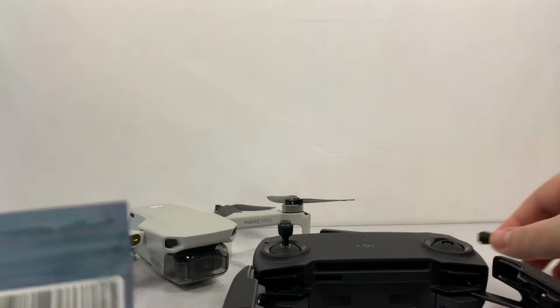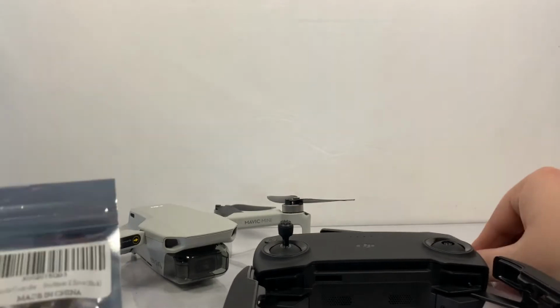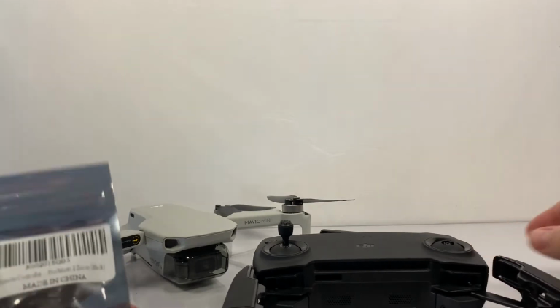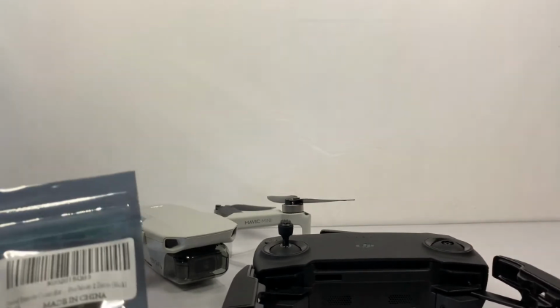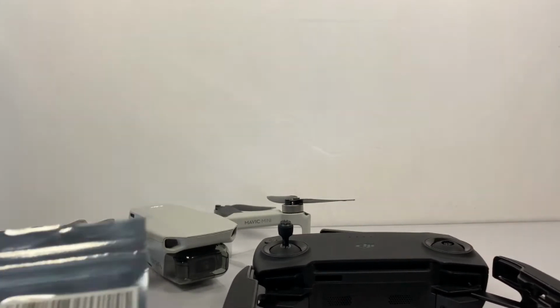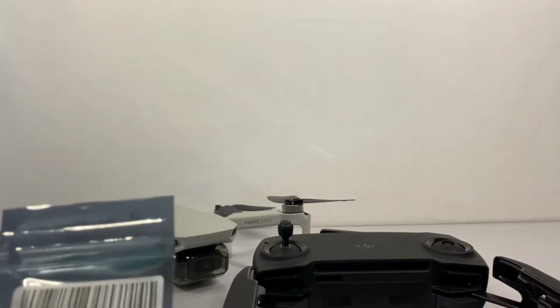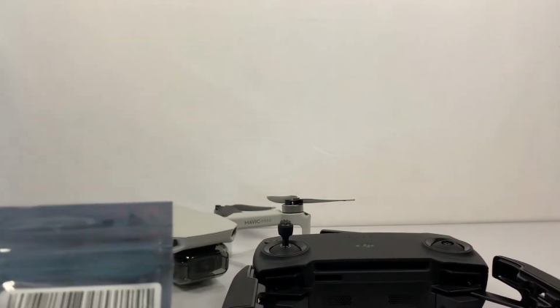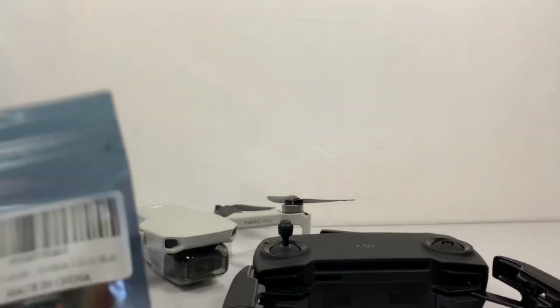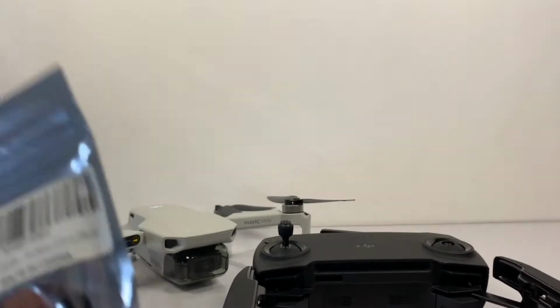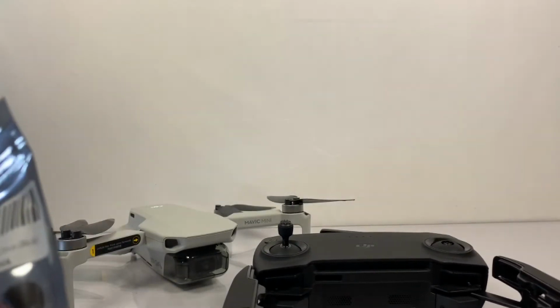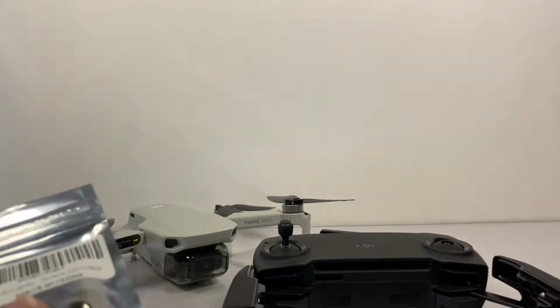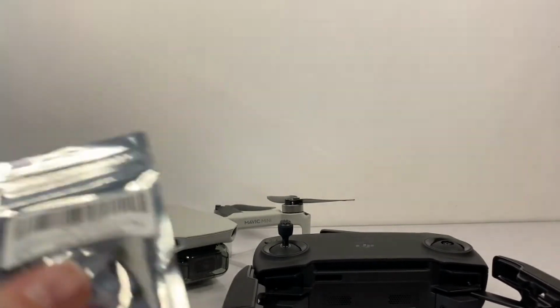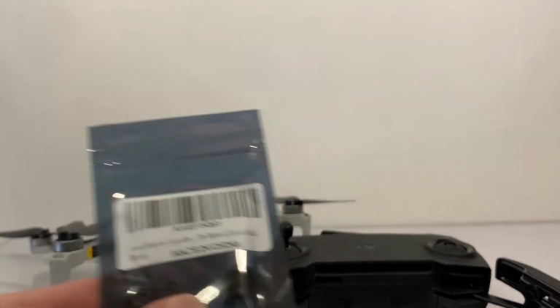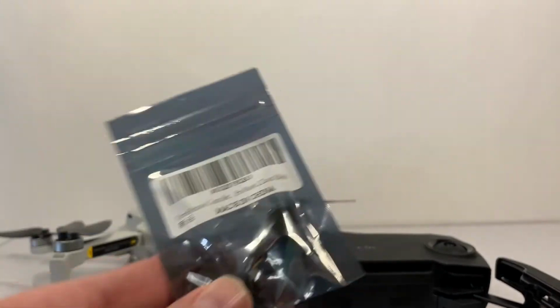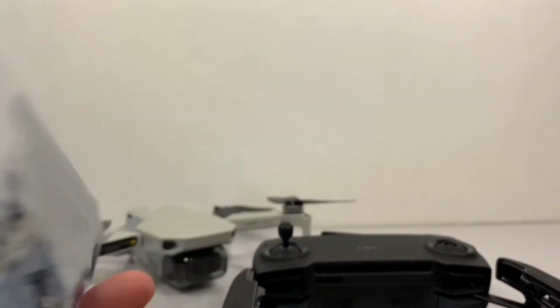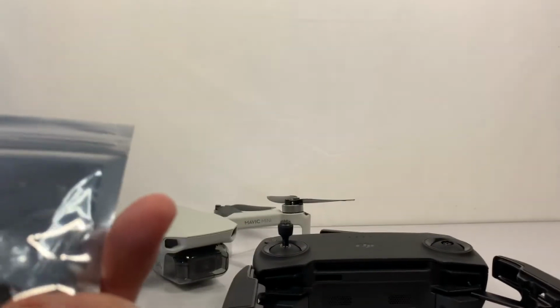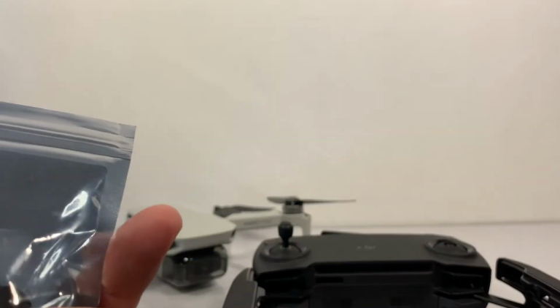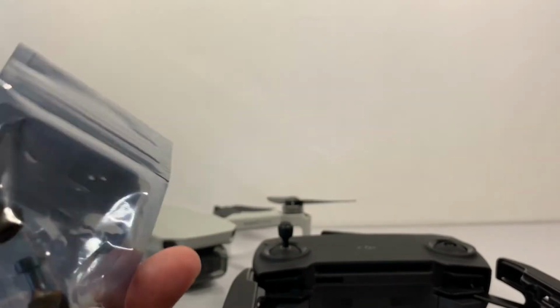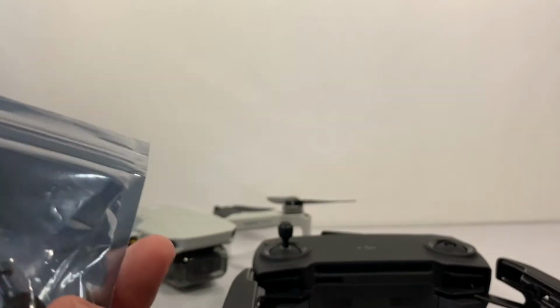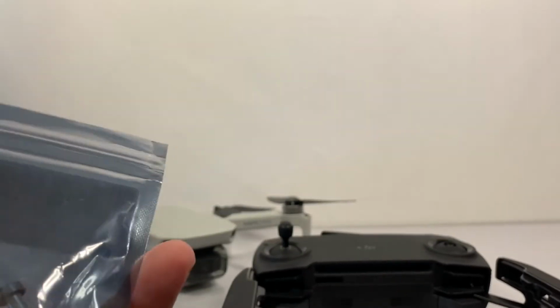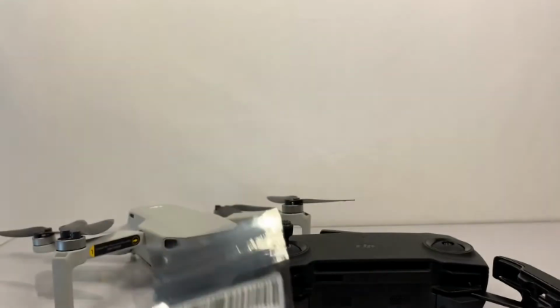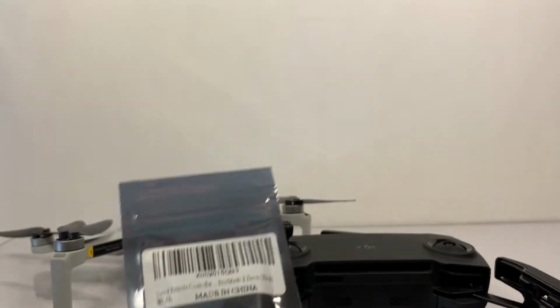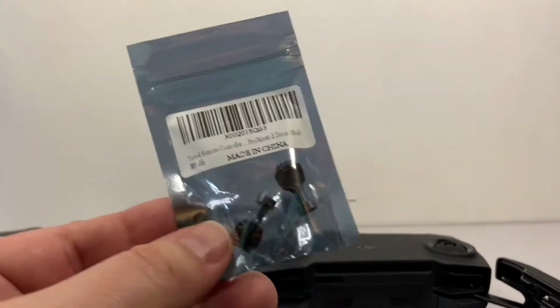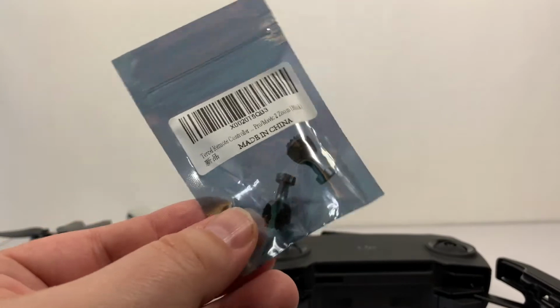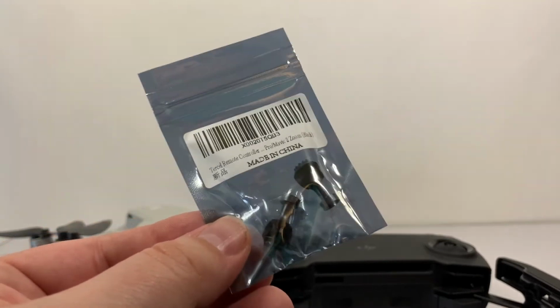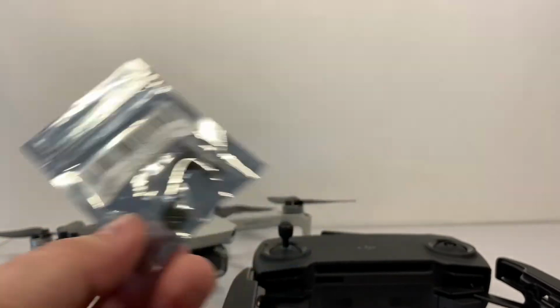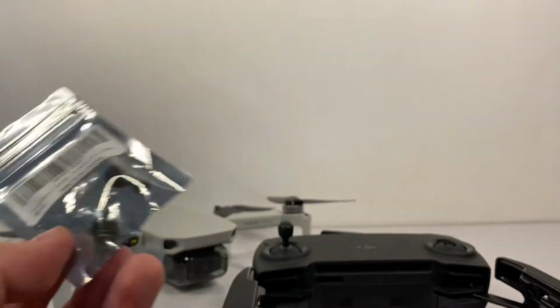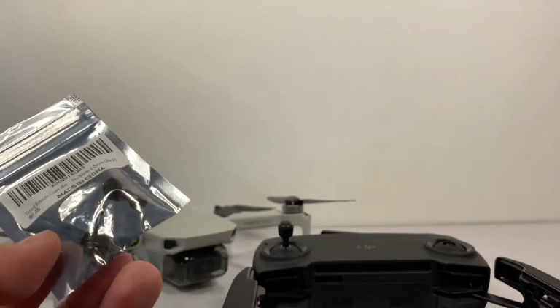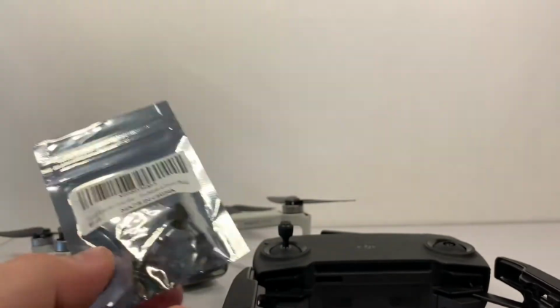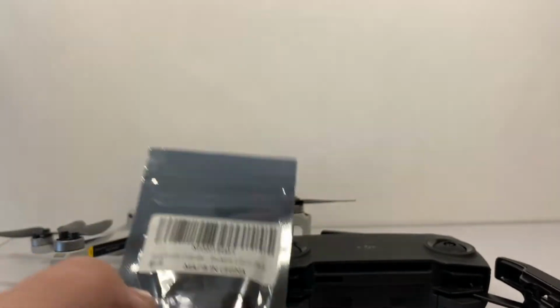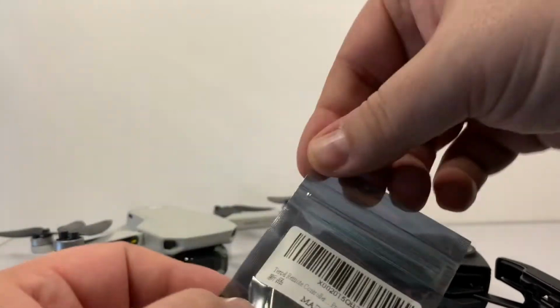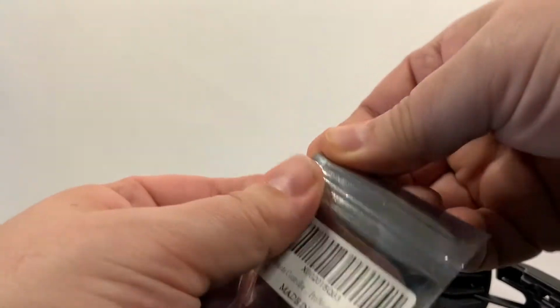What I have here are the remote controller thumbsticks from Tercel. I don't know what these are going to be like yet, but they are metal, so hopefully they'll feel a little bit better to the thumbs.